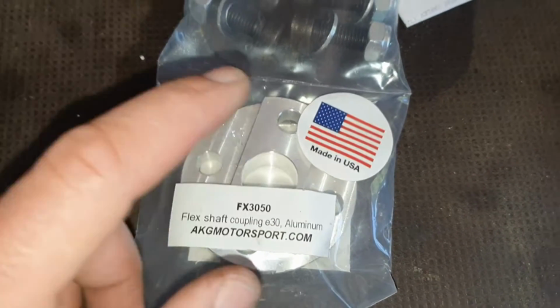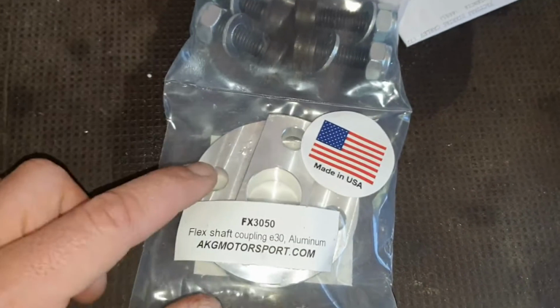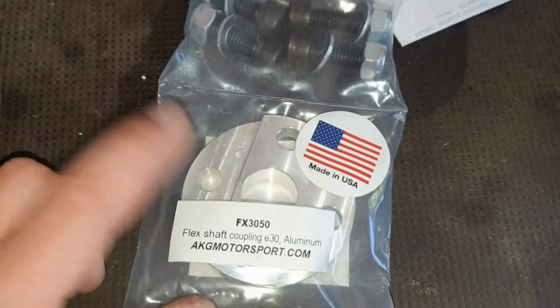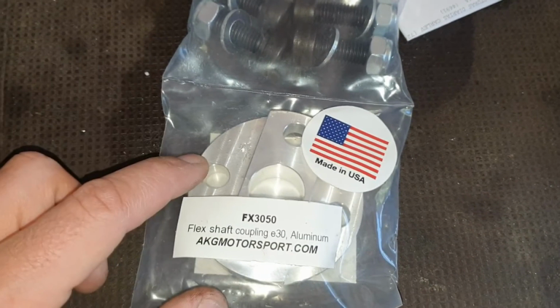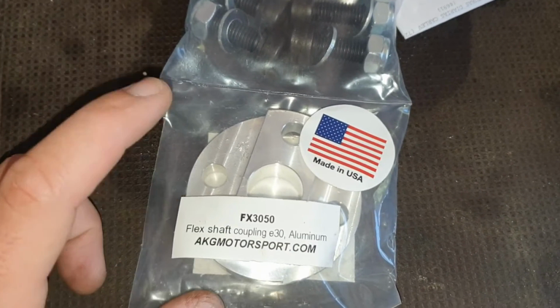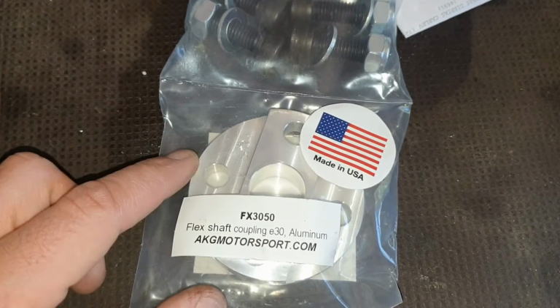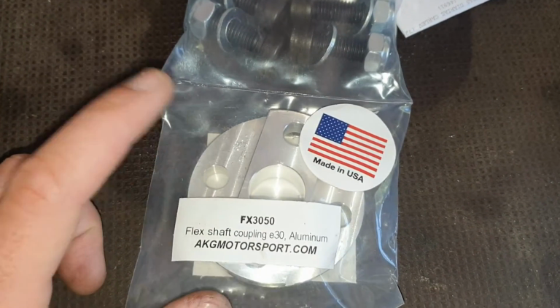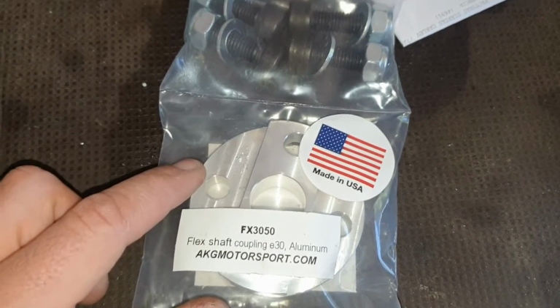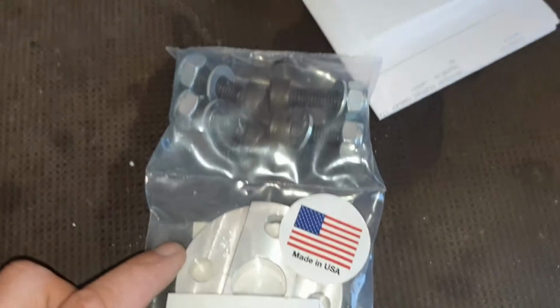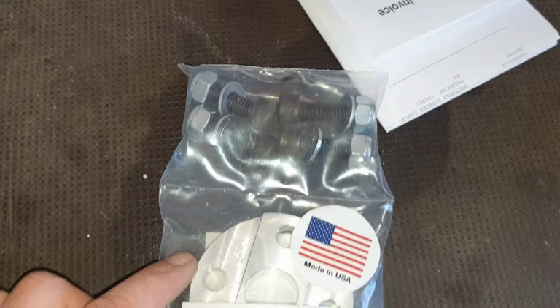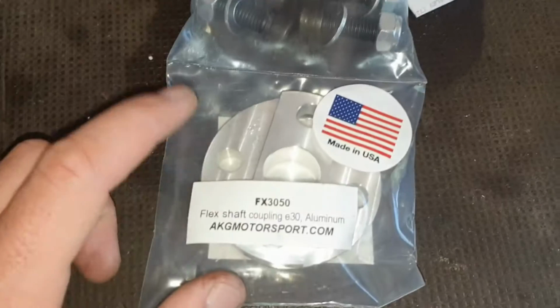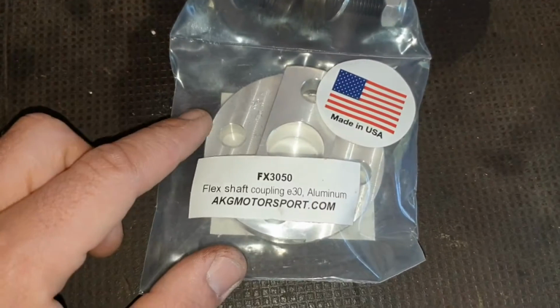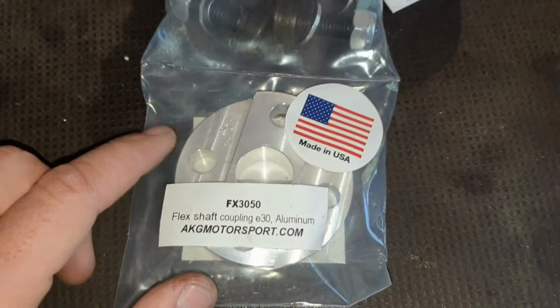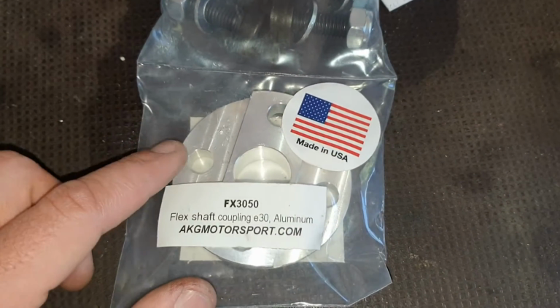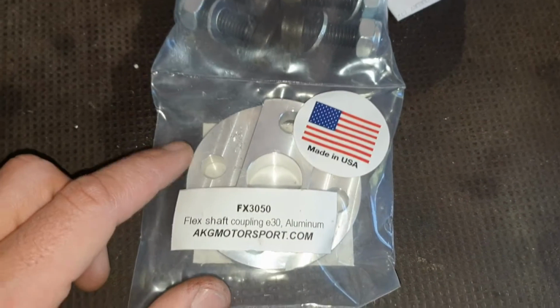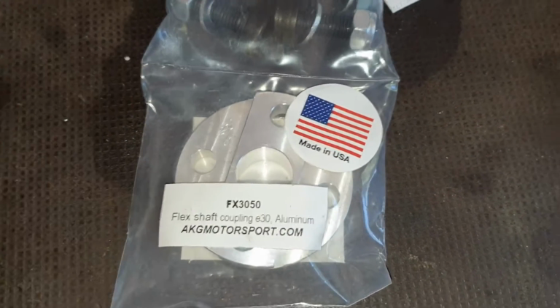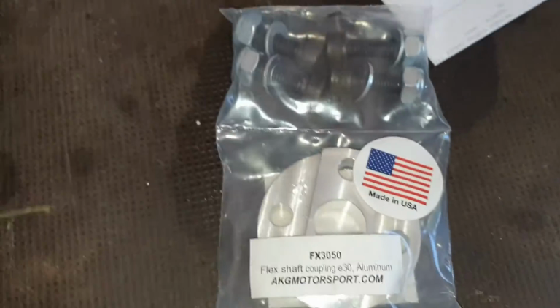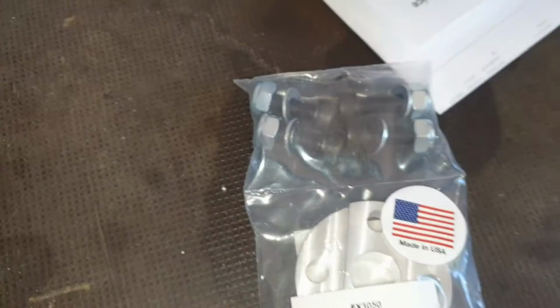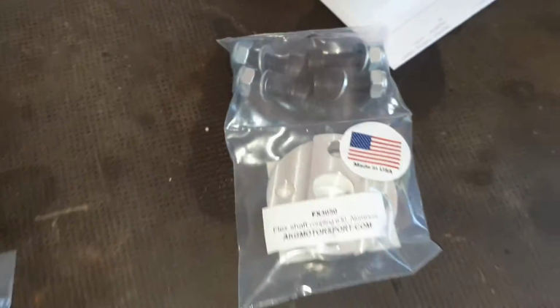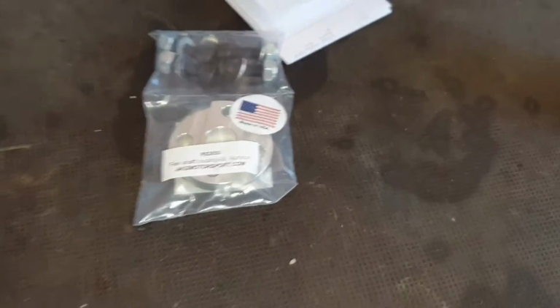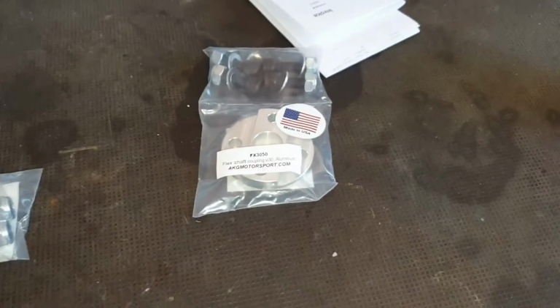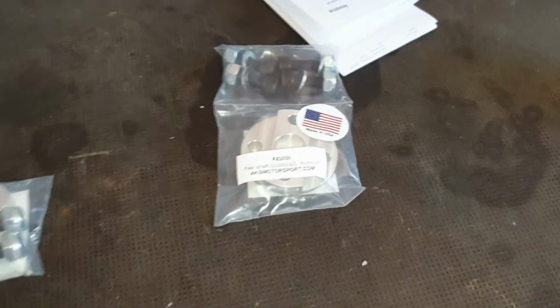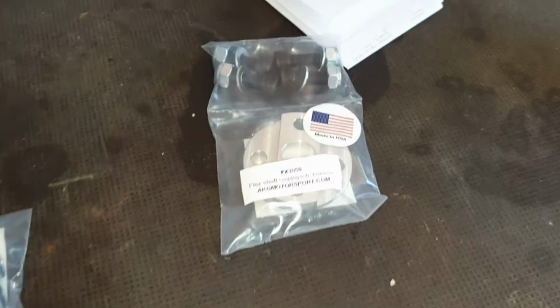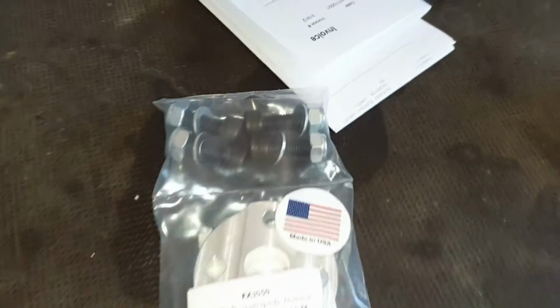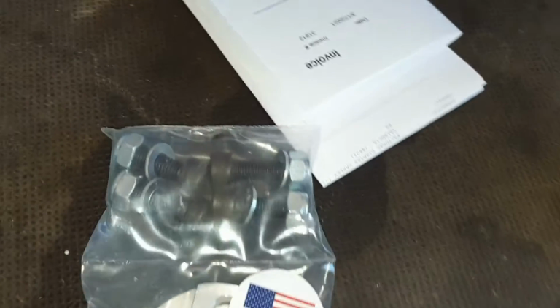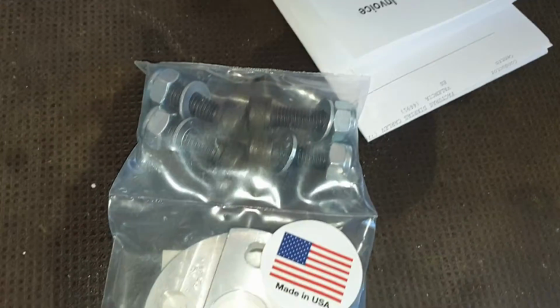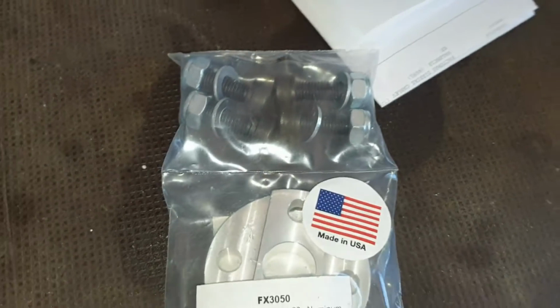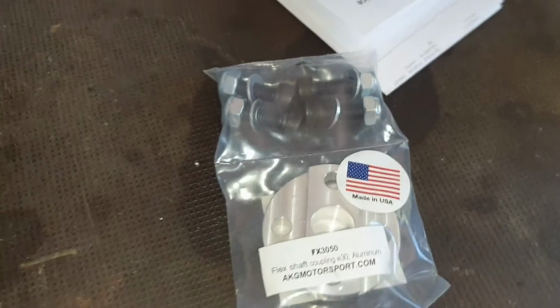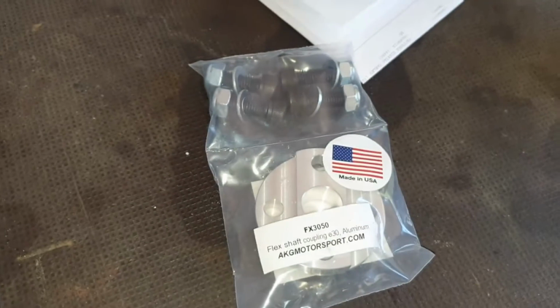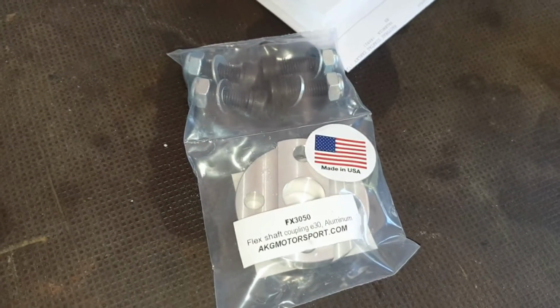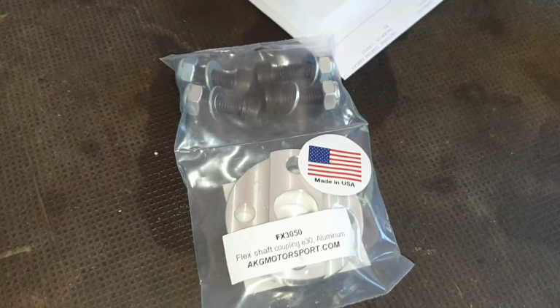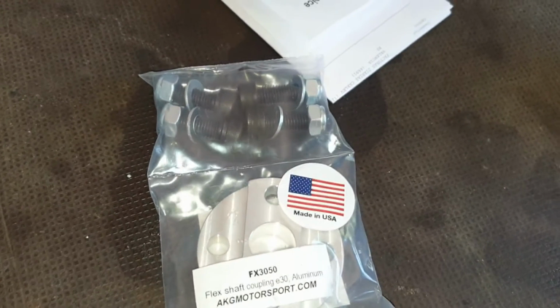I had quite a struggle getting this through customs in Spain — I don't know why. I received new wheels for the S2000 this week and they went through DHL in one day.